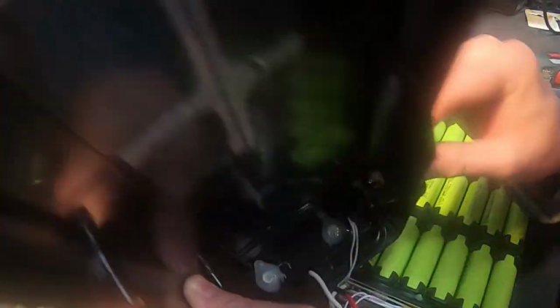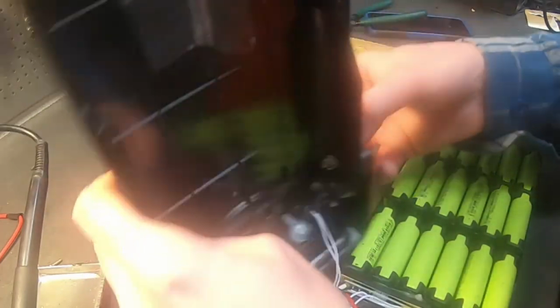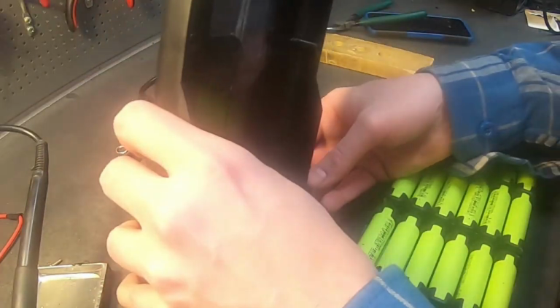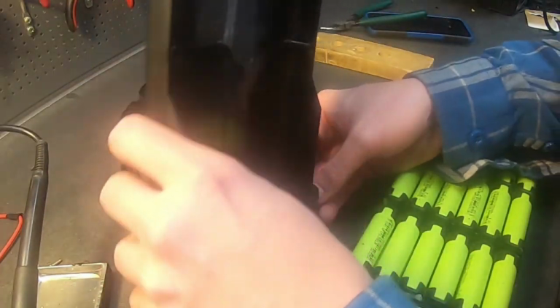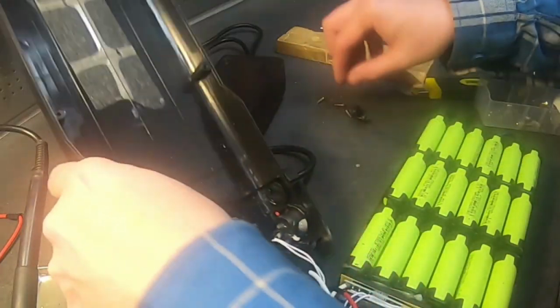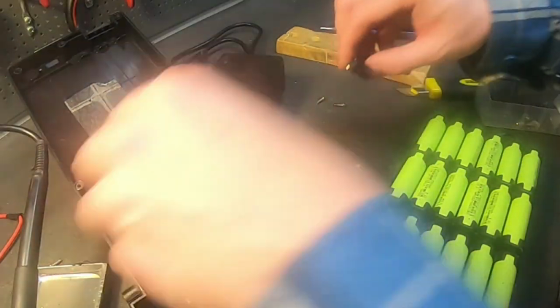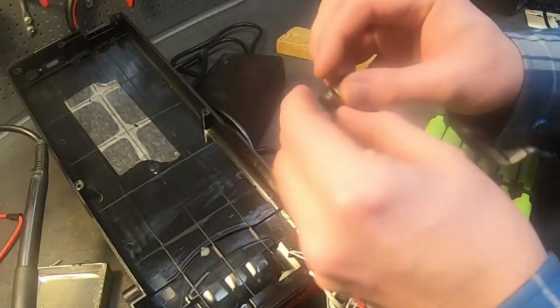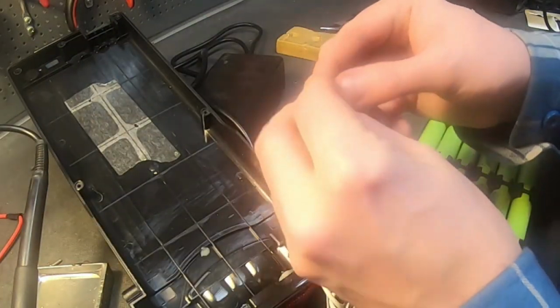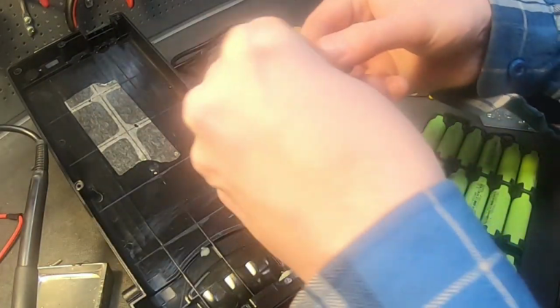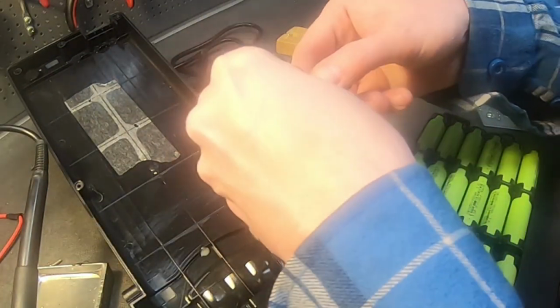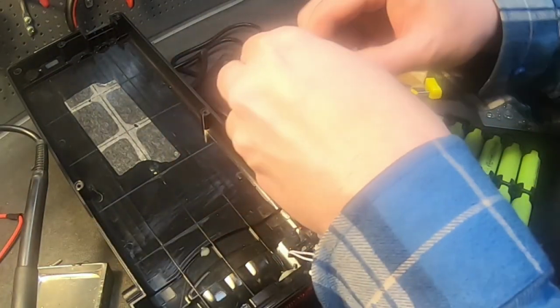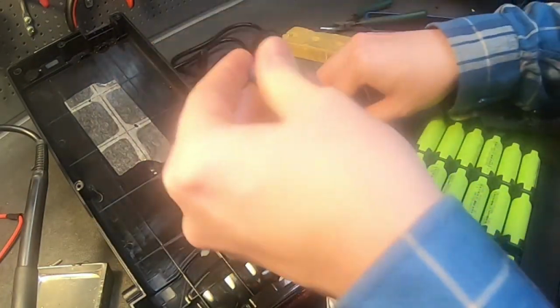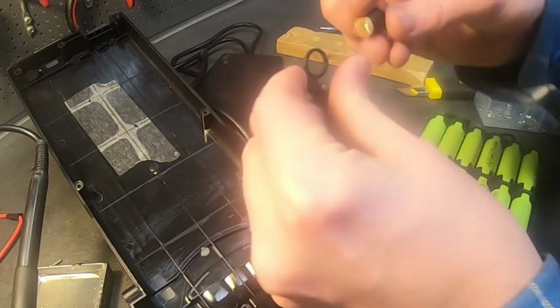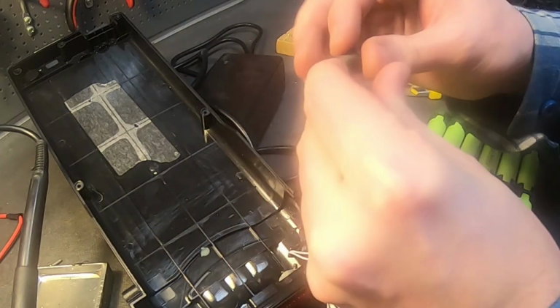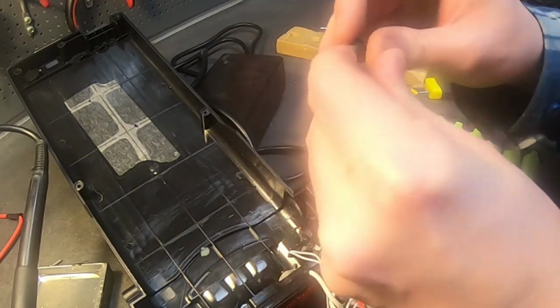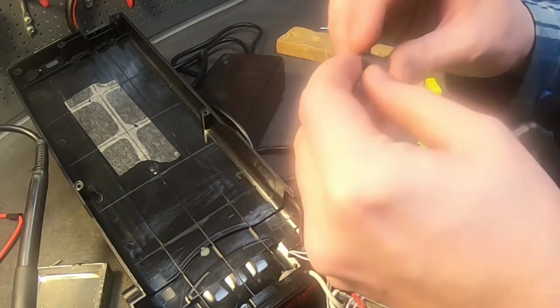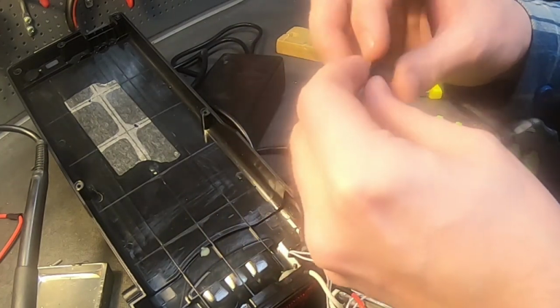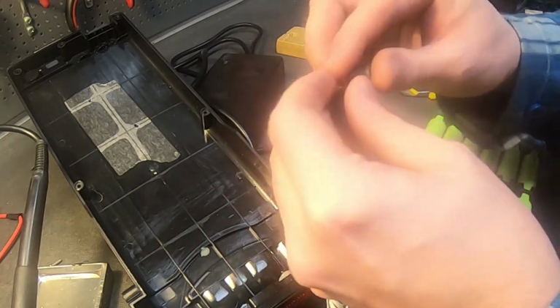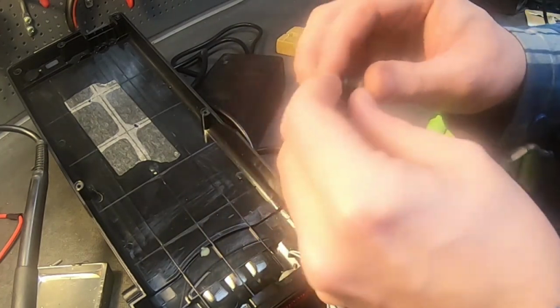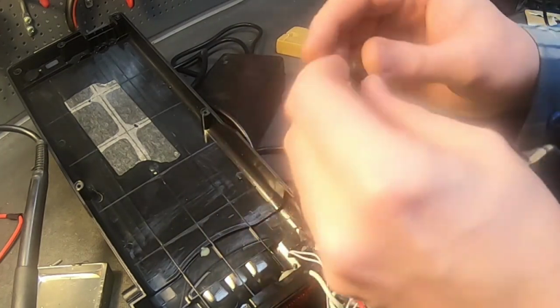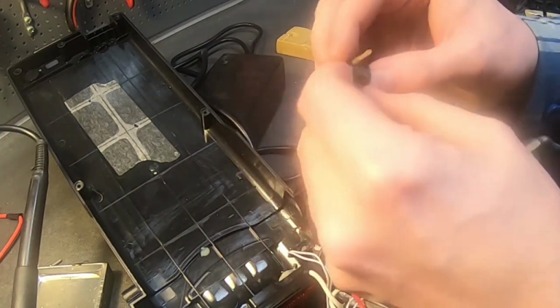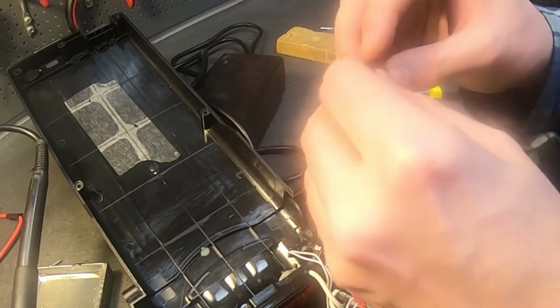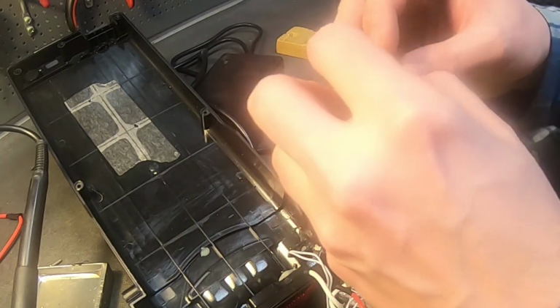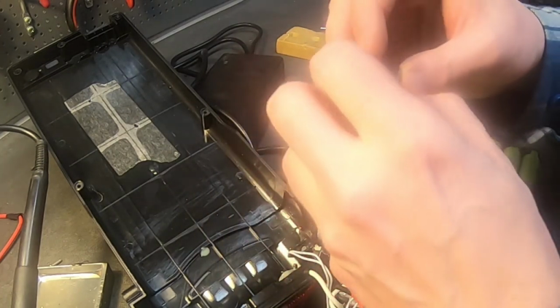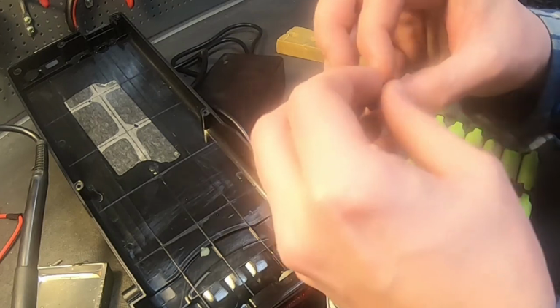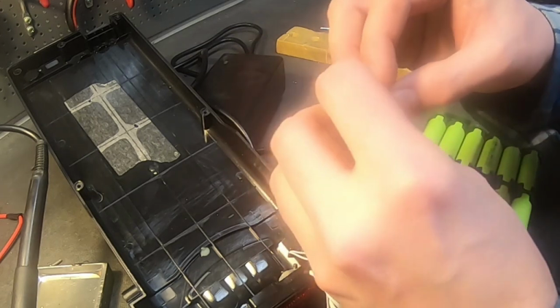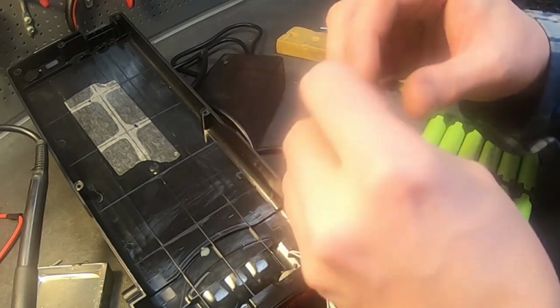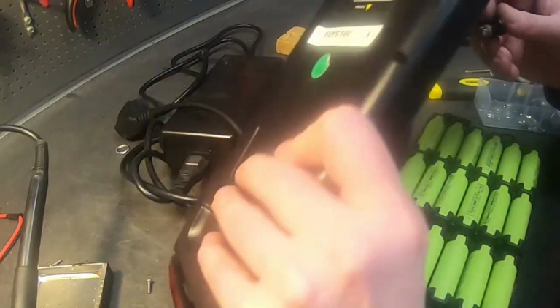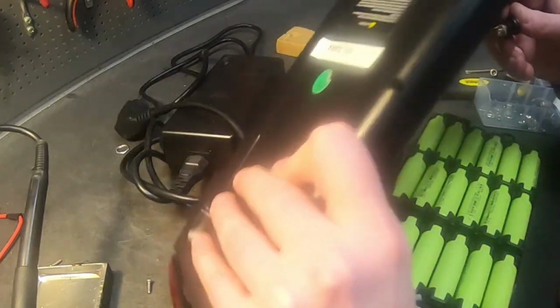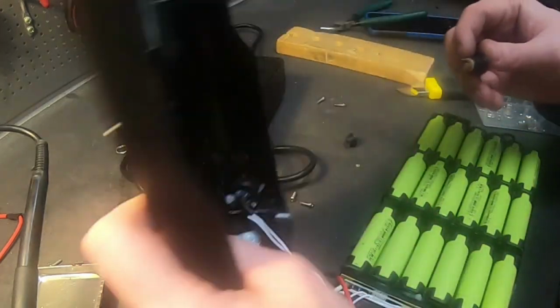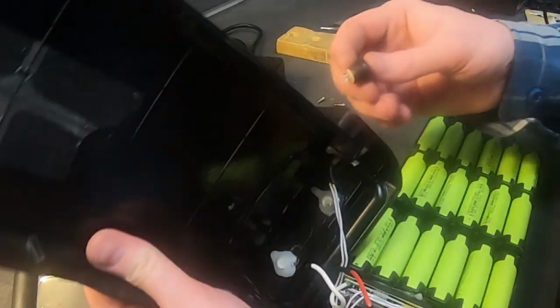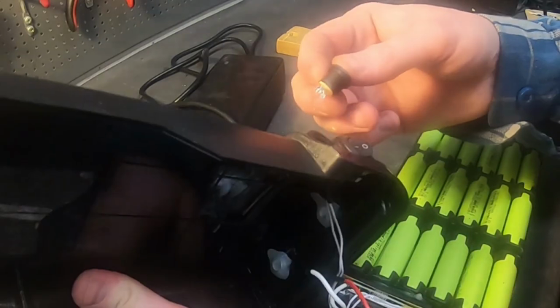One thing I usually forget is adding this protective lid, and then customers get mad — 'Where's my lid? Did you steal my lid?' No, I just borrowed it.